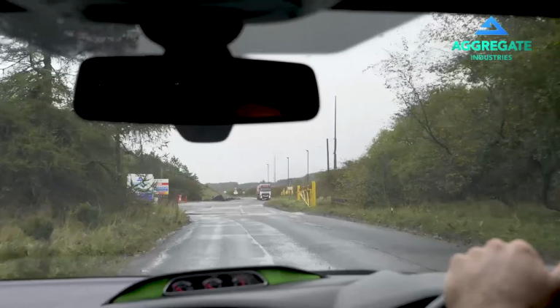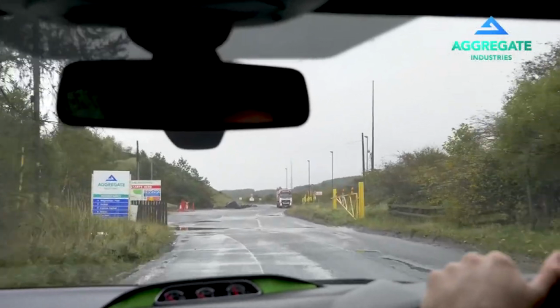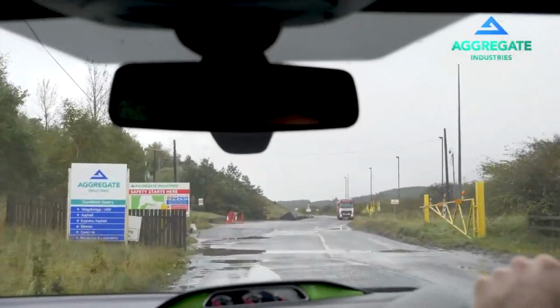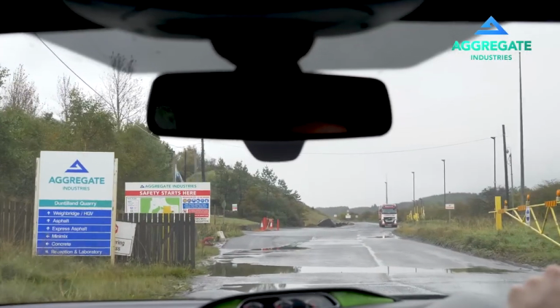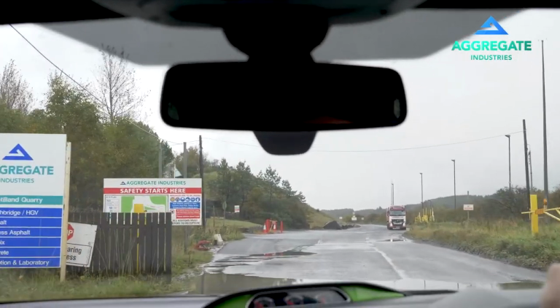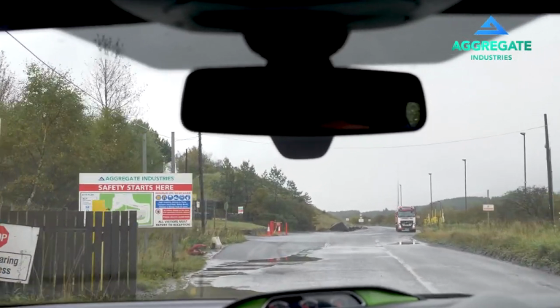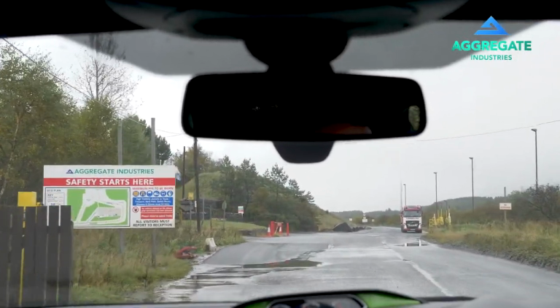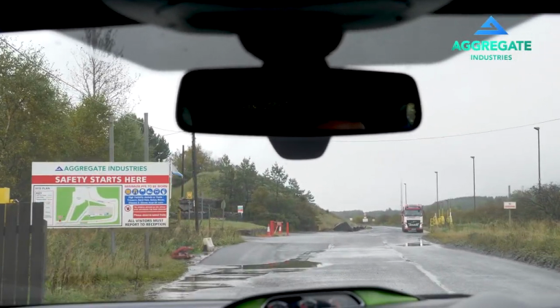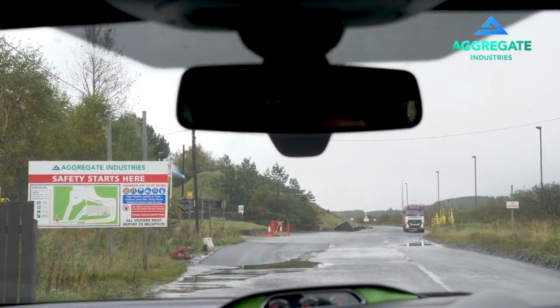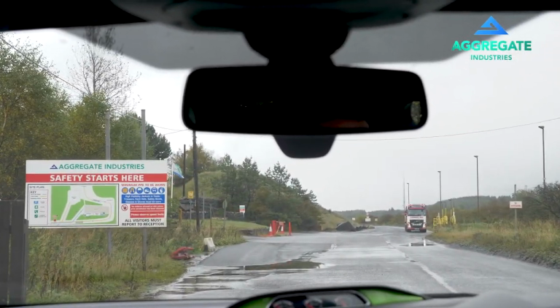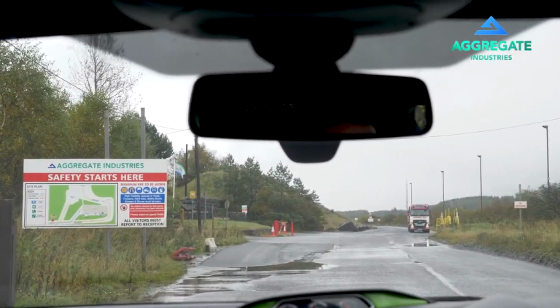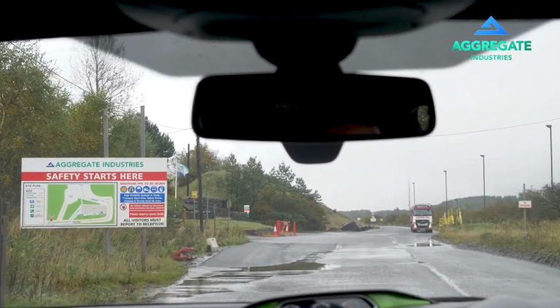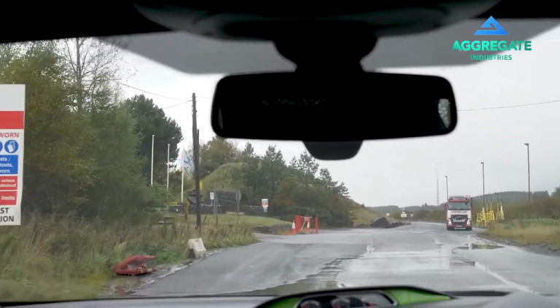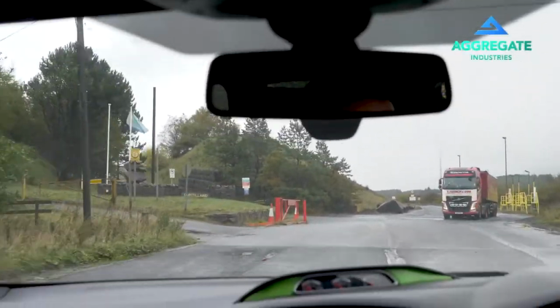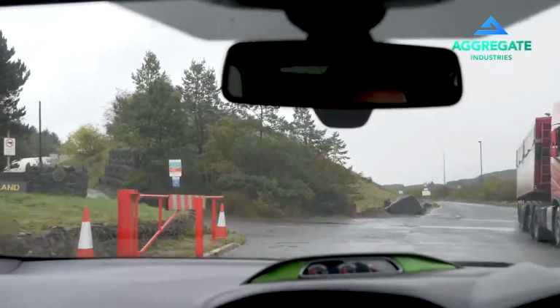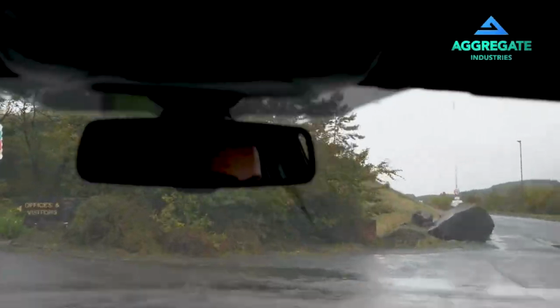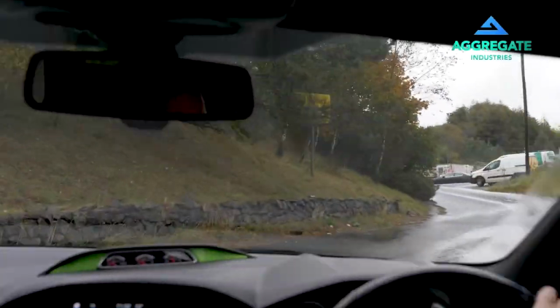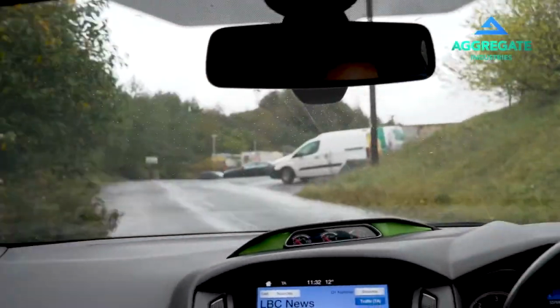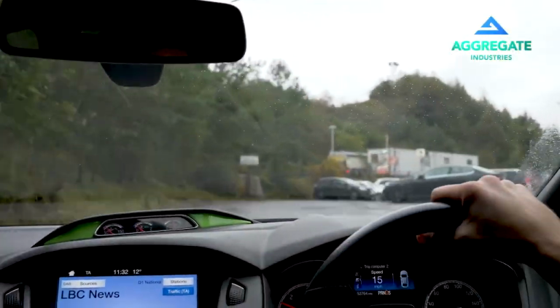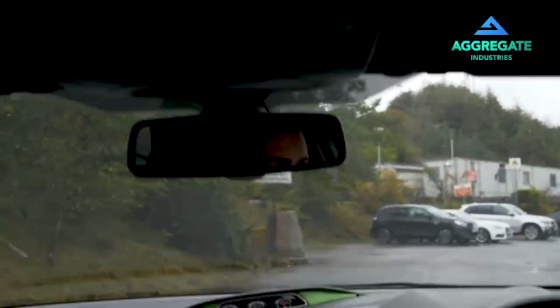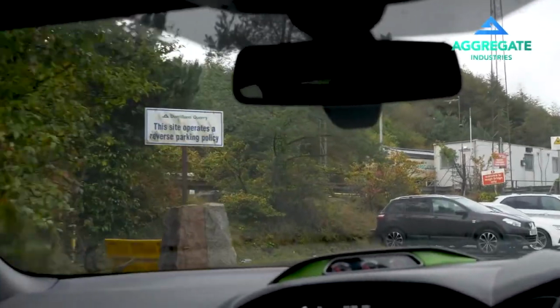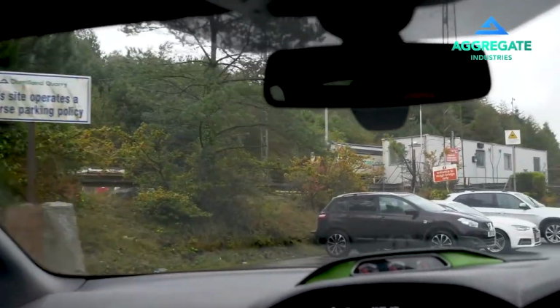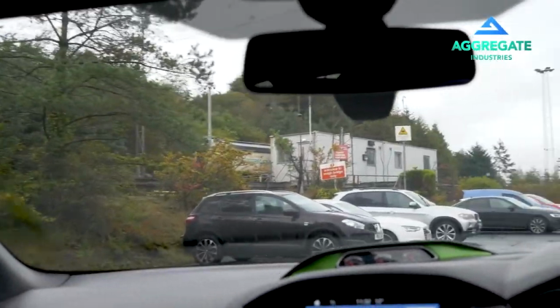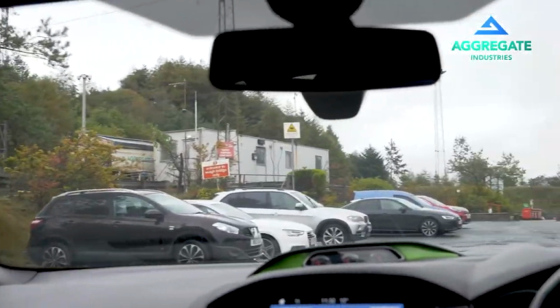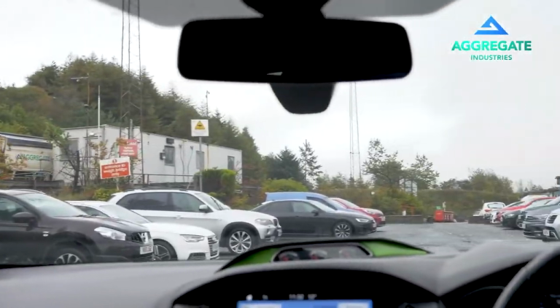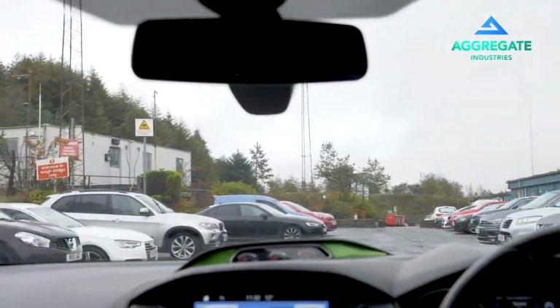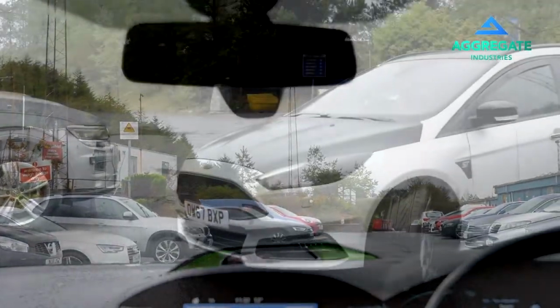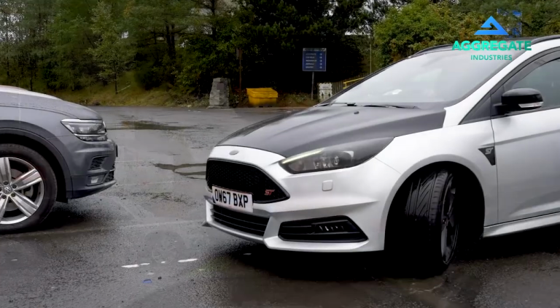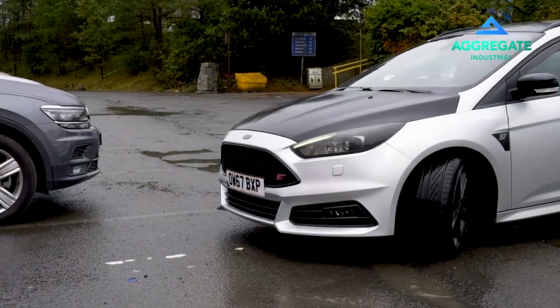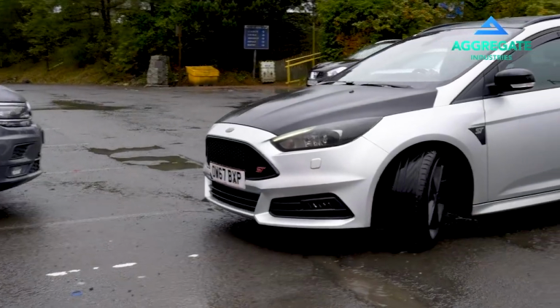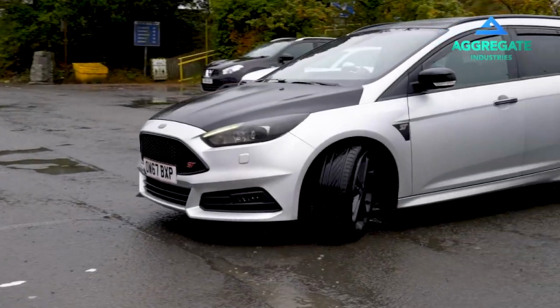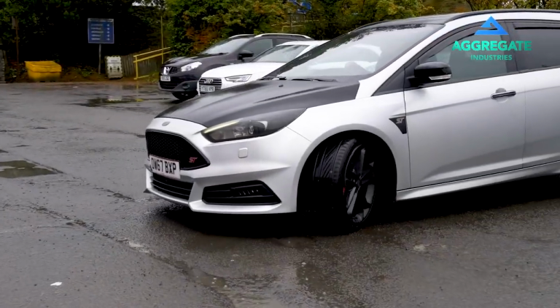We have HGV and many forms of heavy mobile equipment operating that may be unfamiliar to you. Follow directions and safety signs while progressing to our visitor parking area at the site offices. We employ a reverse park policy, so please be sure to reverse park your vehicle.